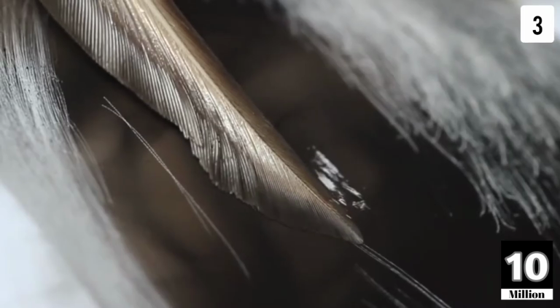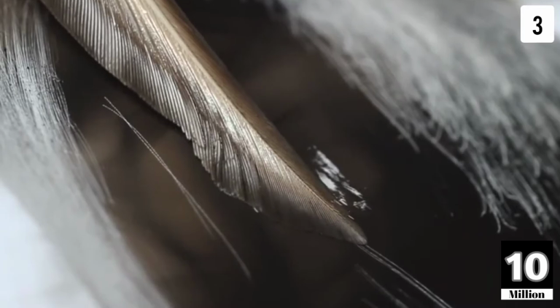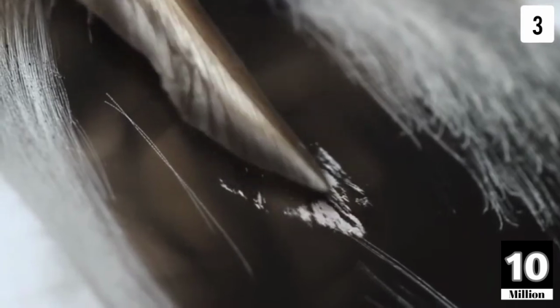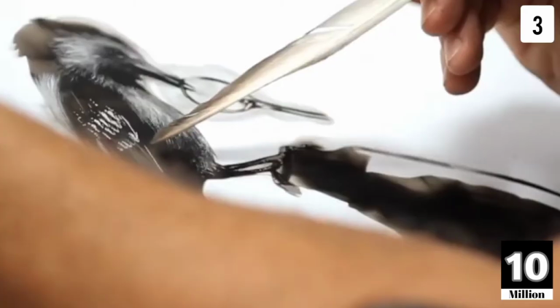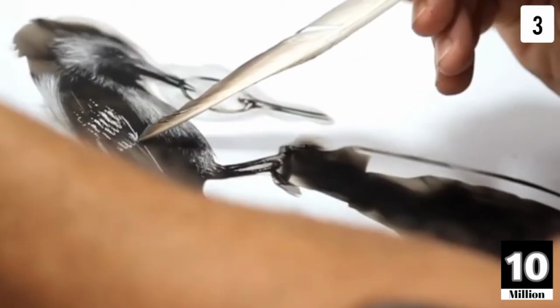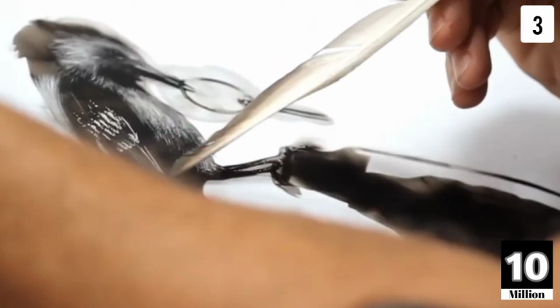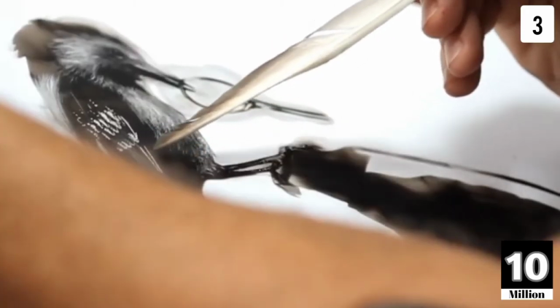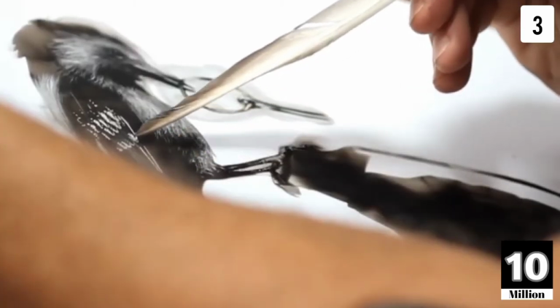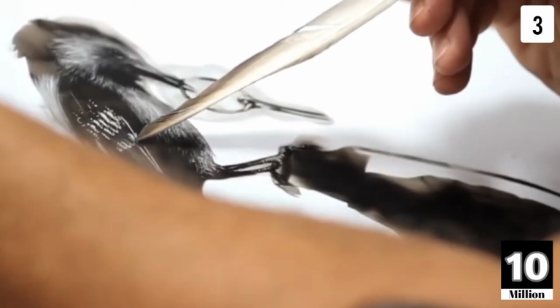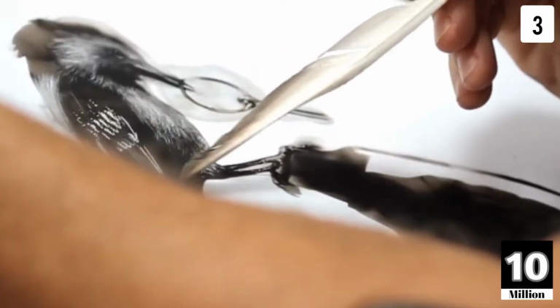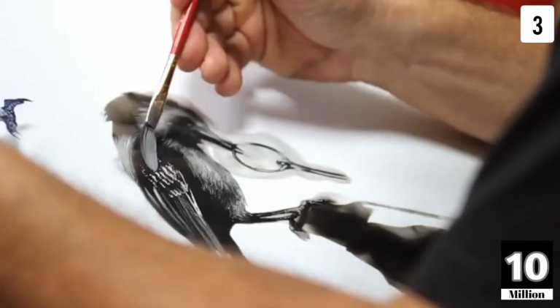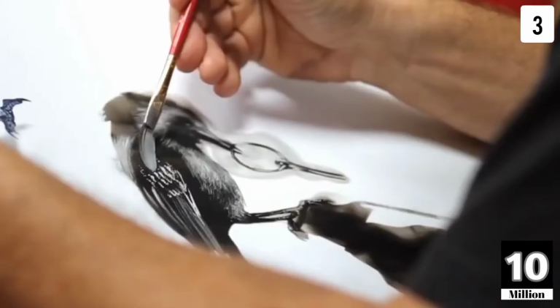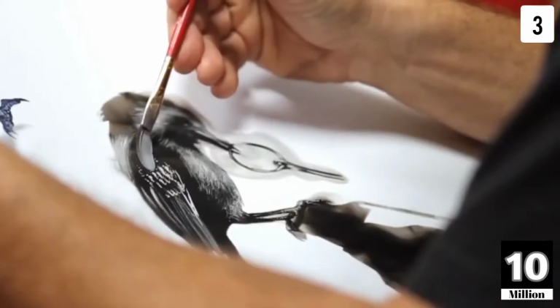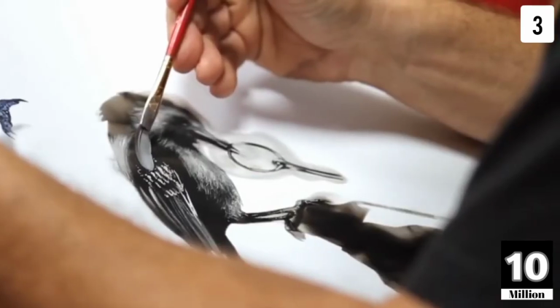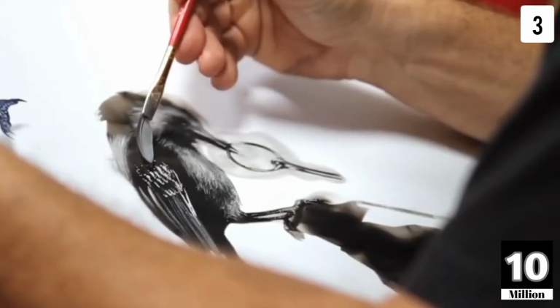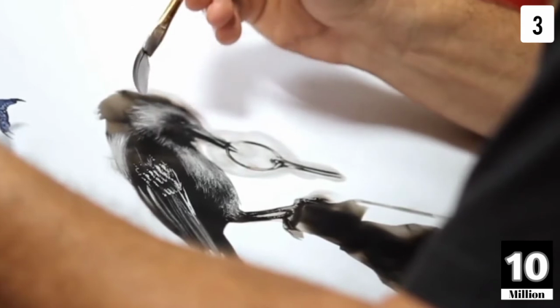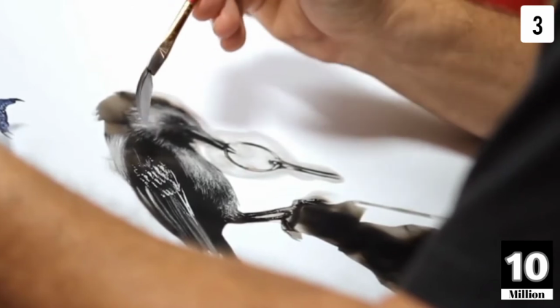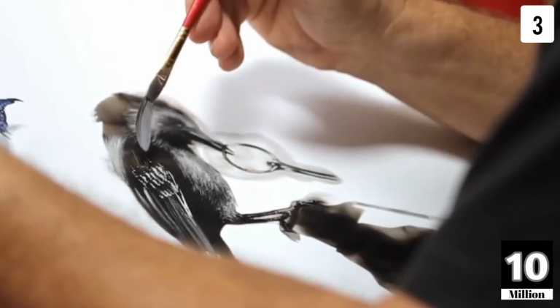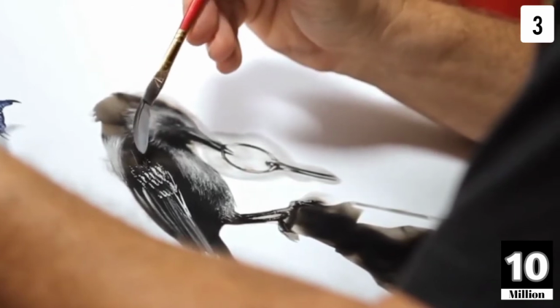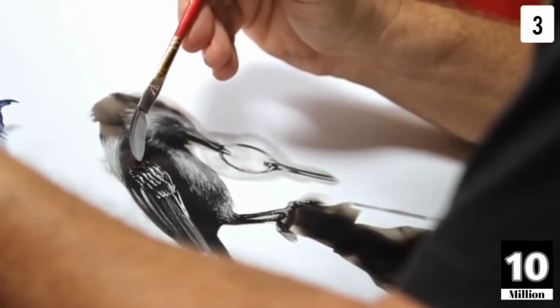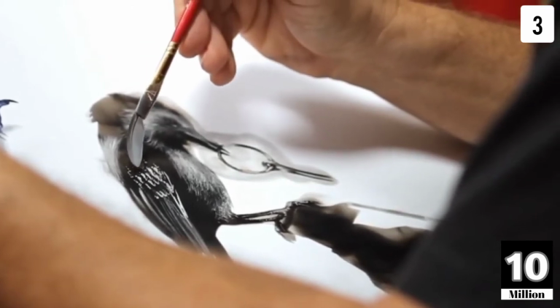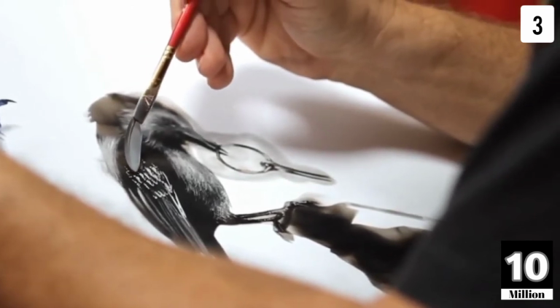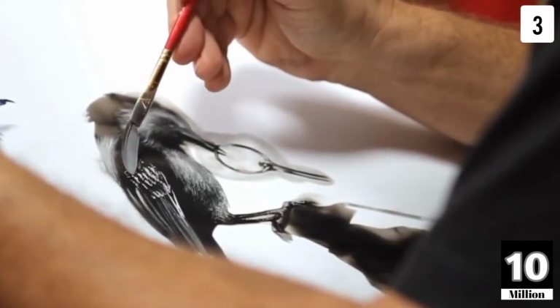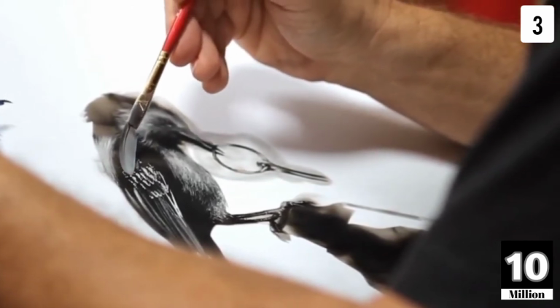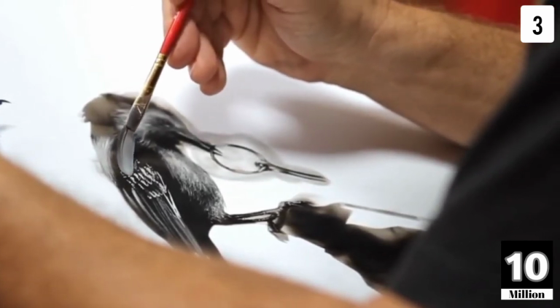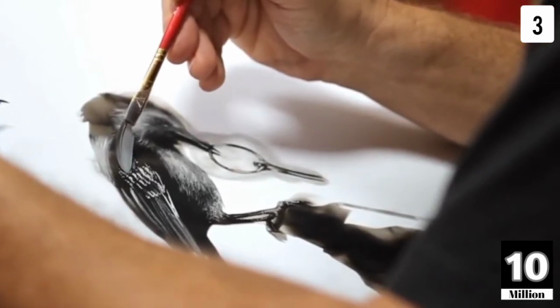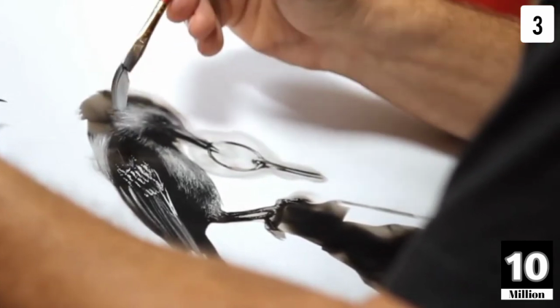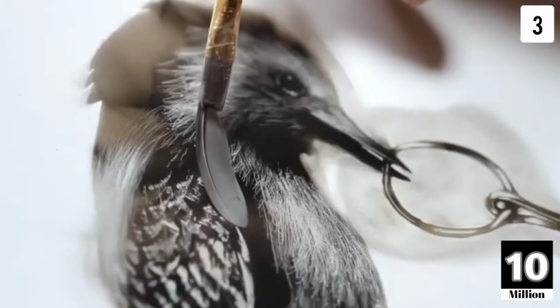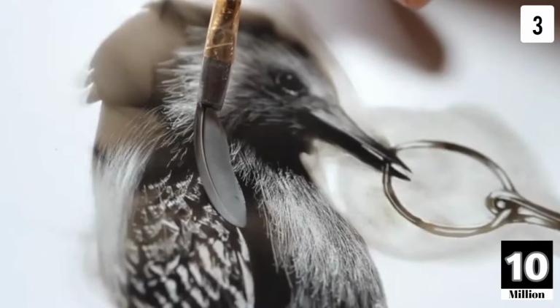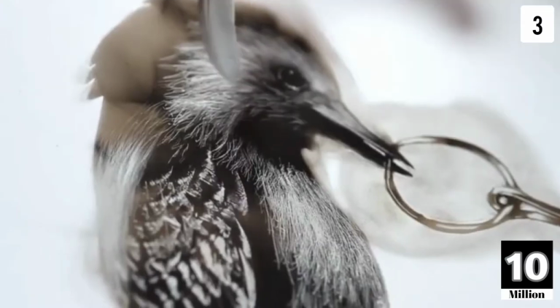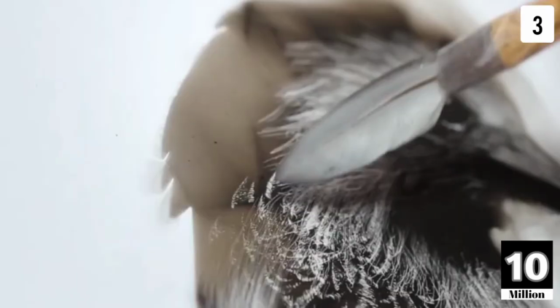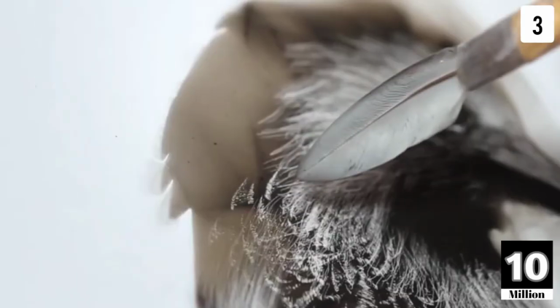The tools he uses include feathers, sharp knives, and many more. The details are so fine that it is hard to guess that the painting was not drawn with a pencil or a pen.